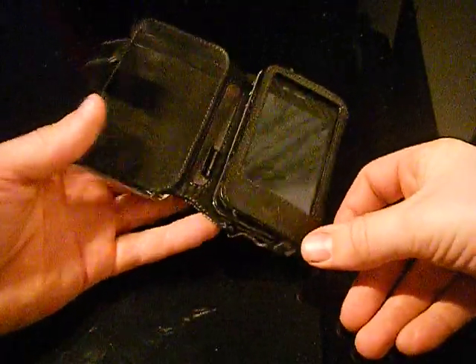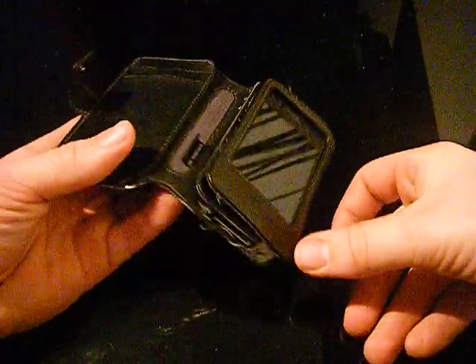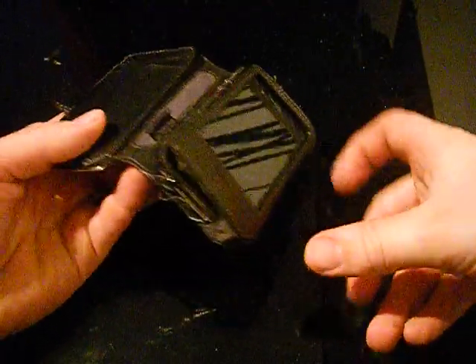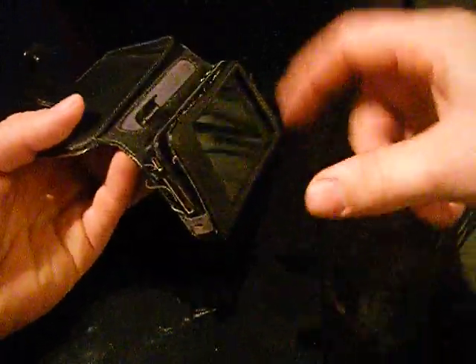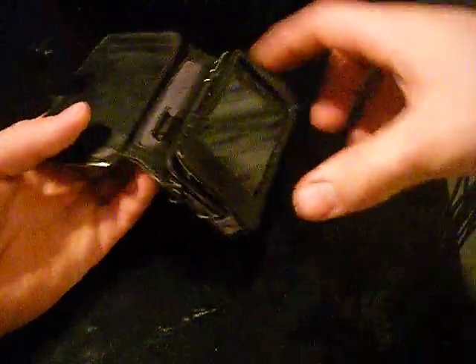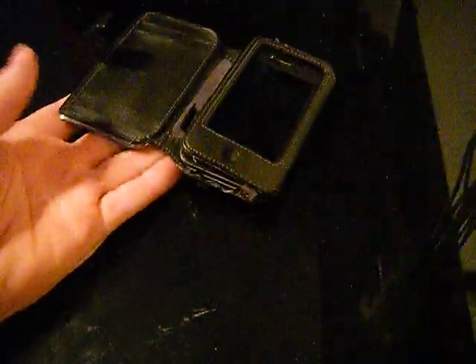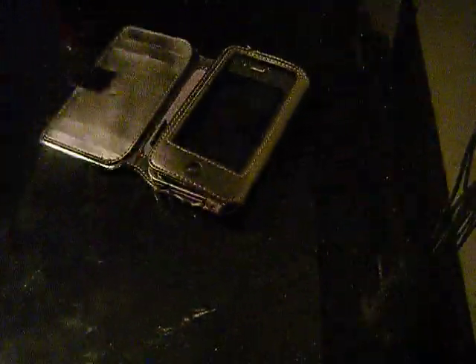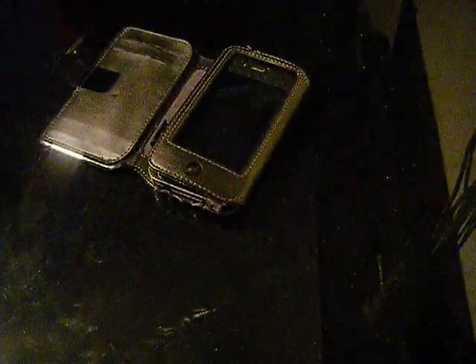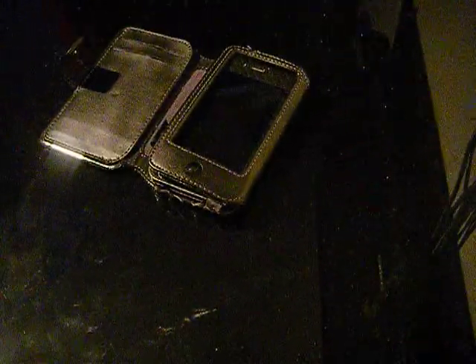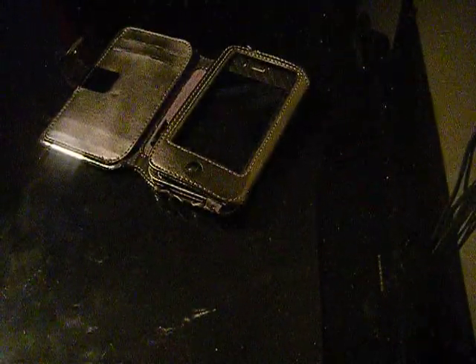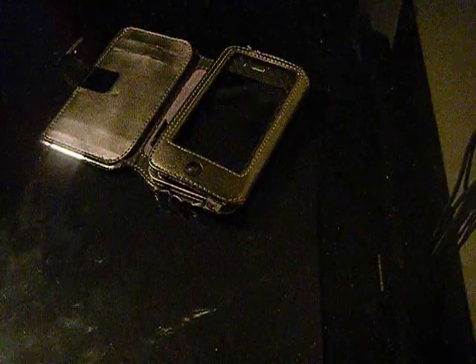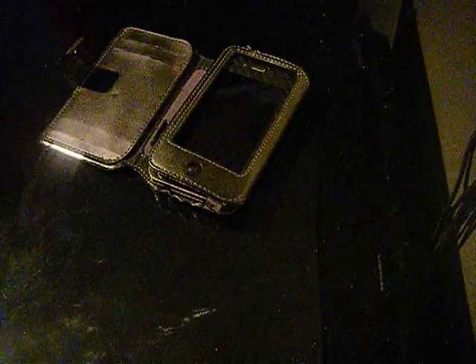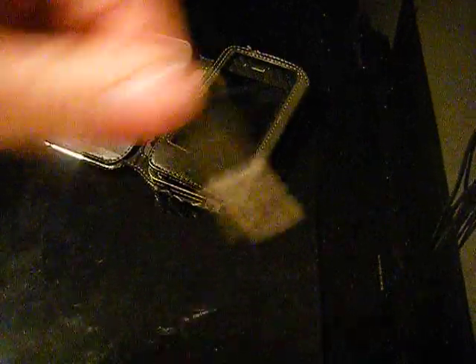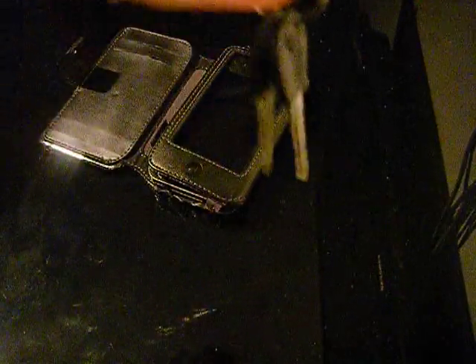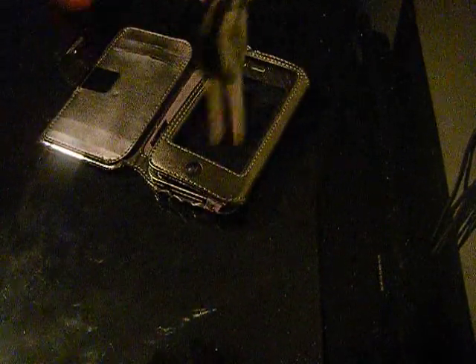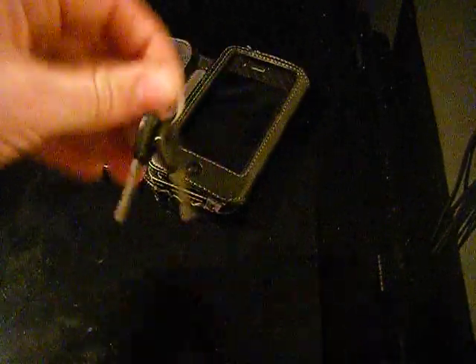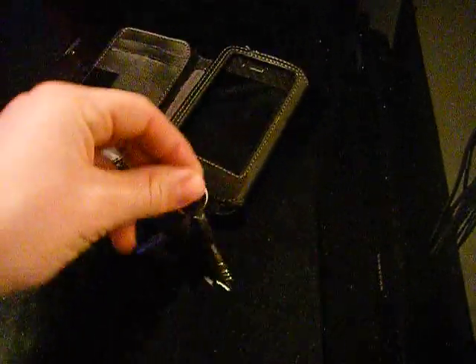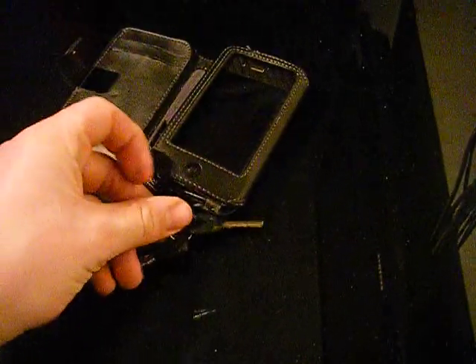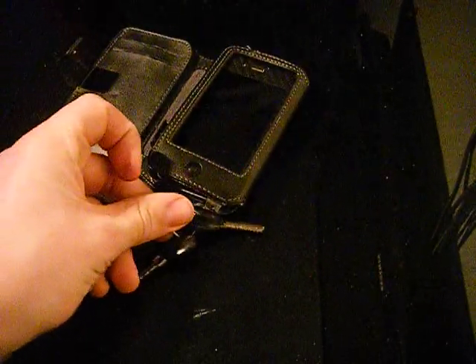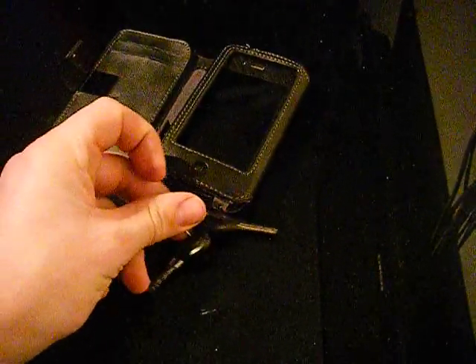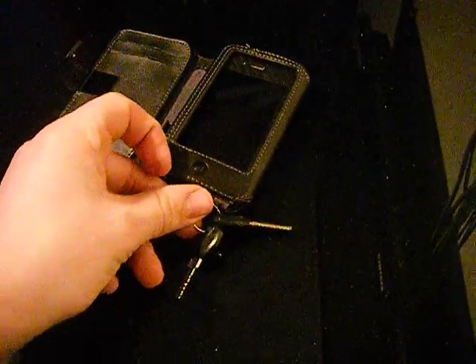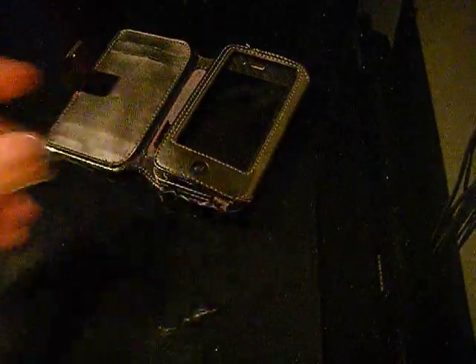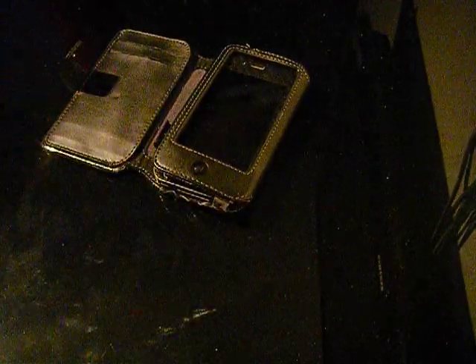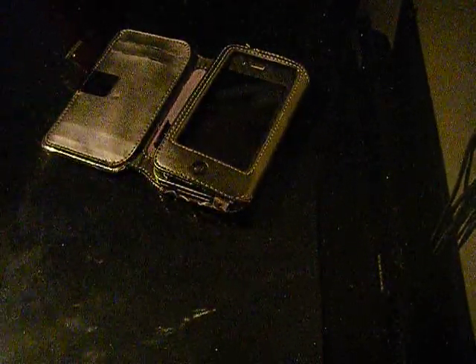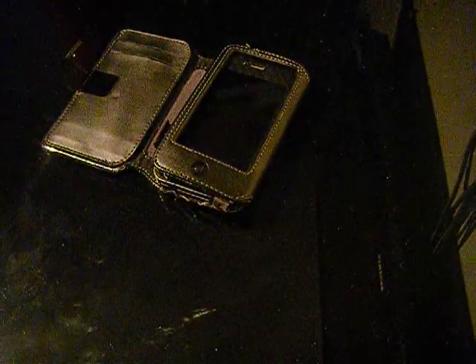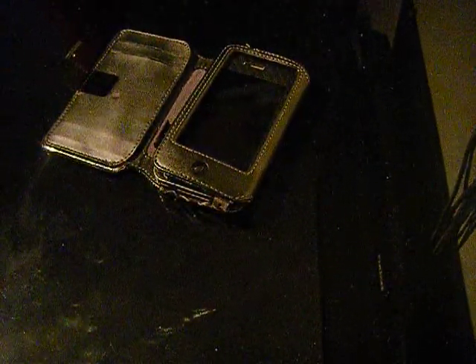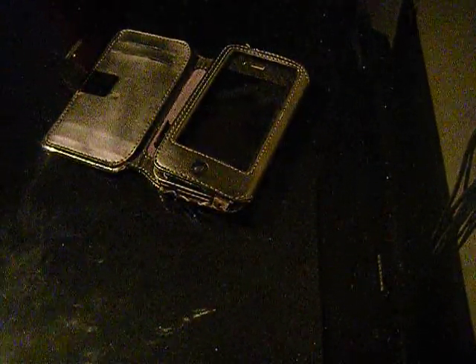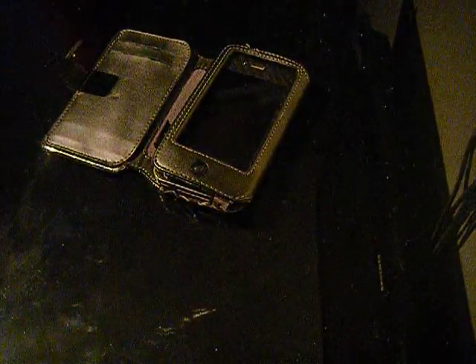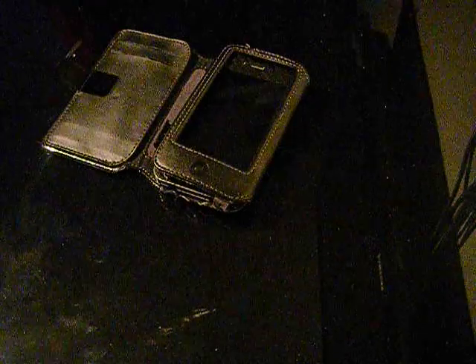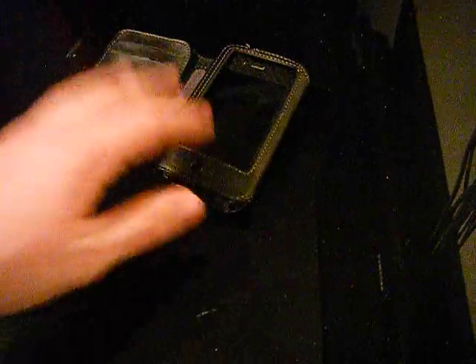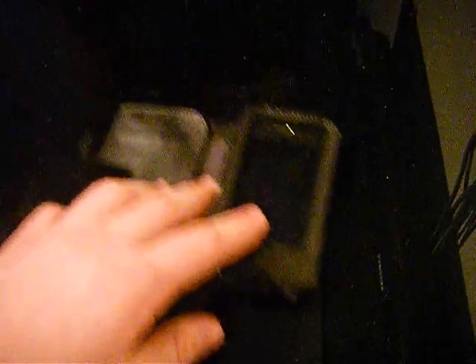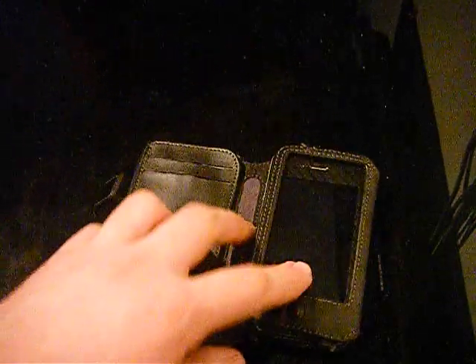When I'm going on my bike, I do attach my keys - my bike keys, my bike lock keys - to the bottom, so I don't lose them, because I'm very bad with keys.